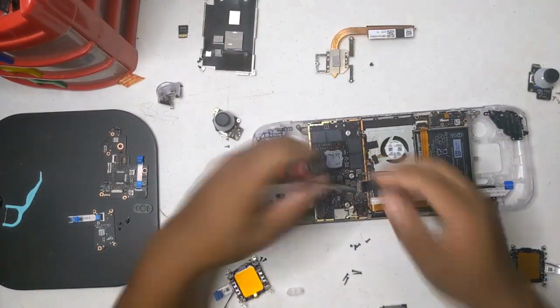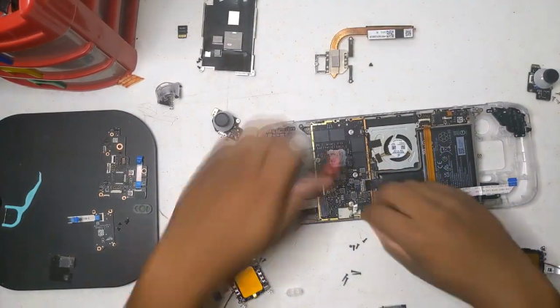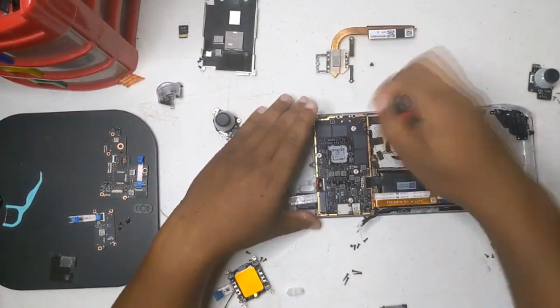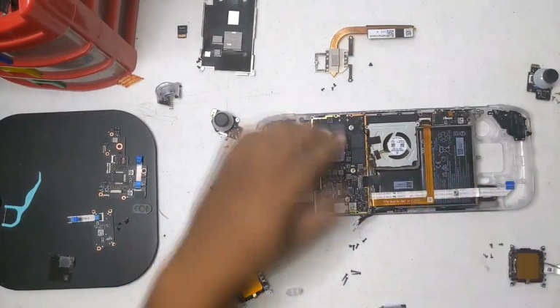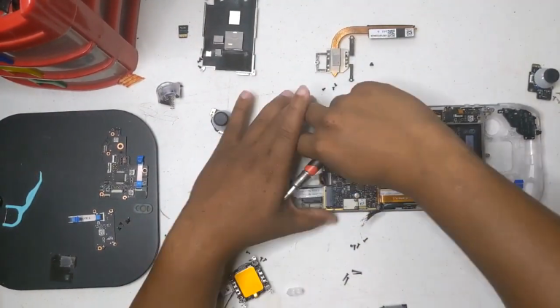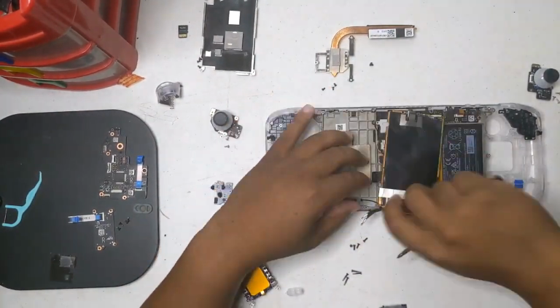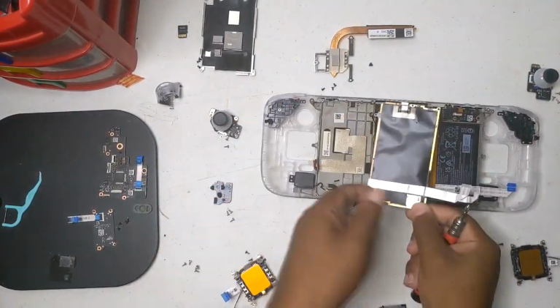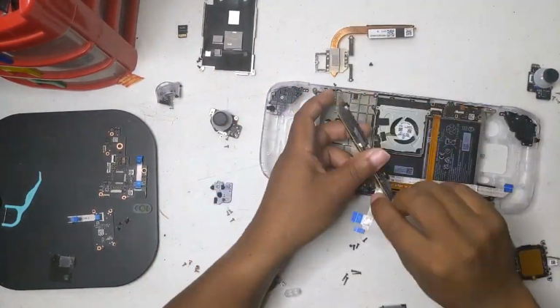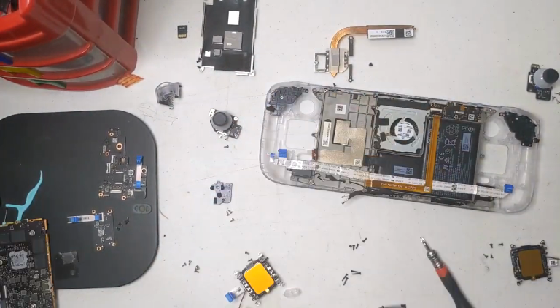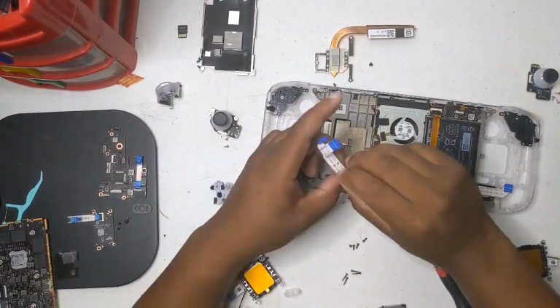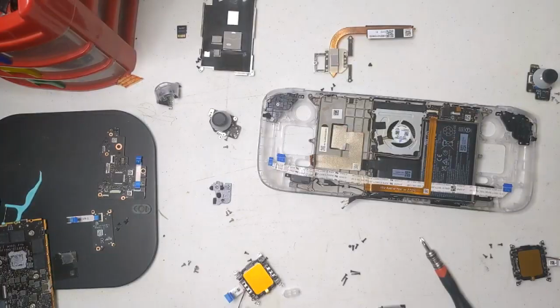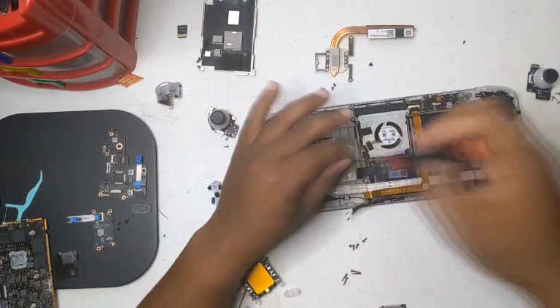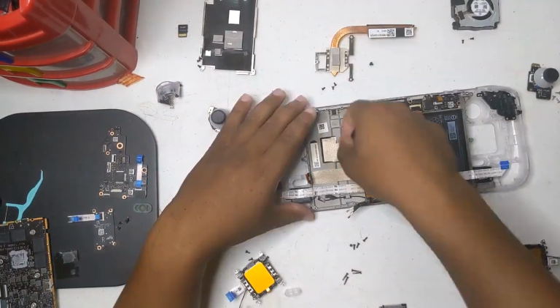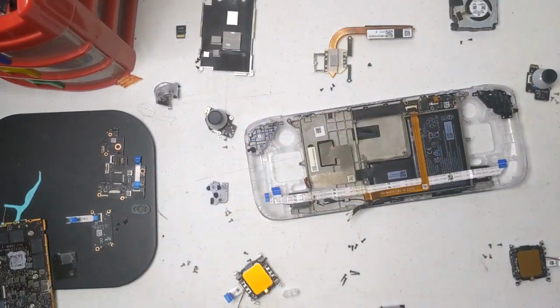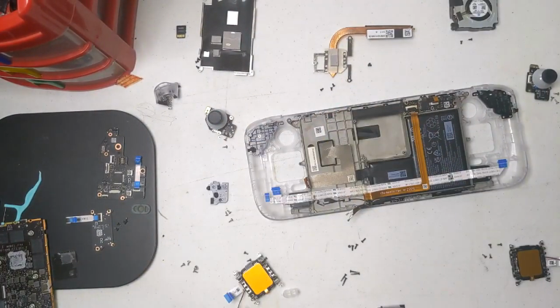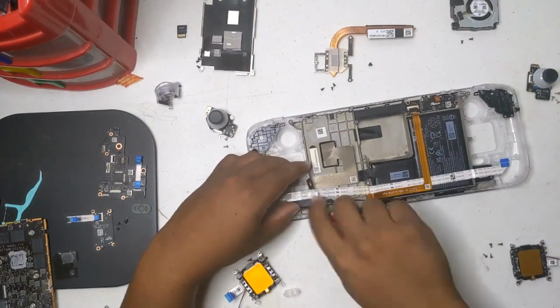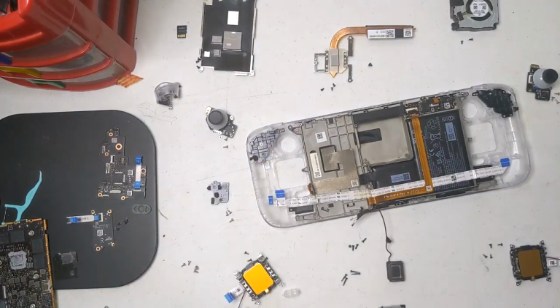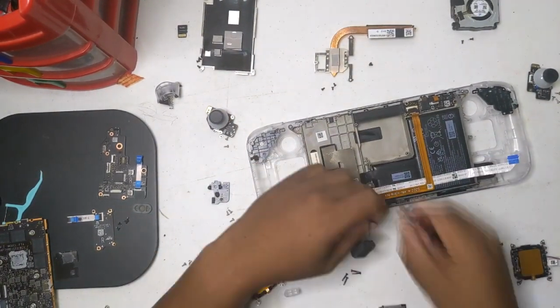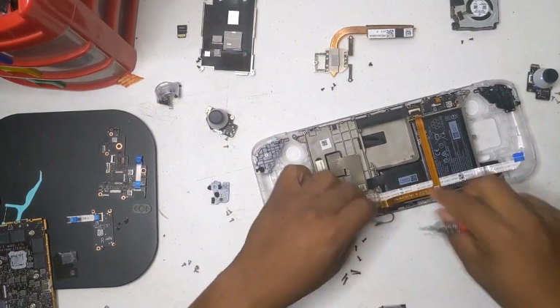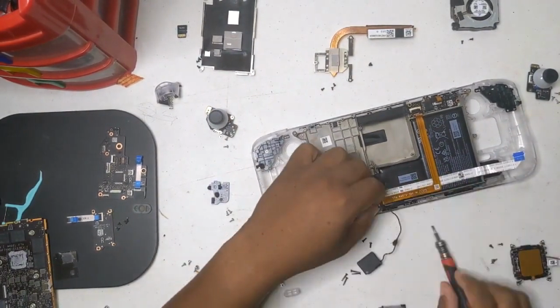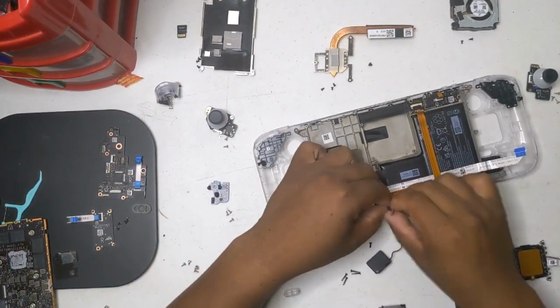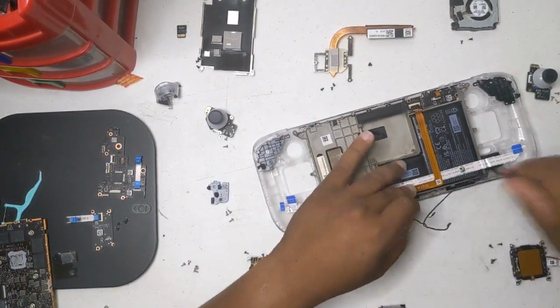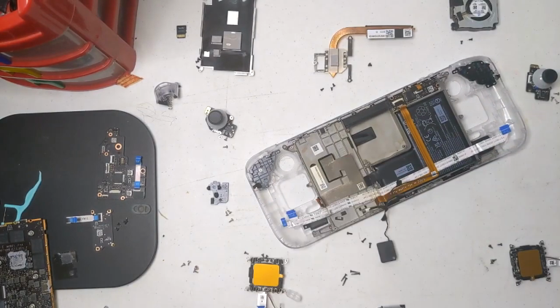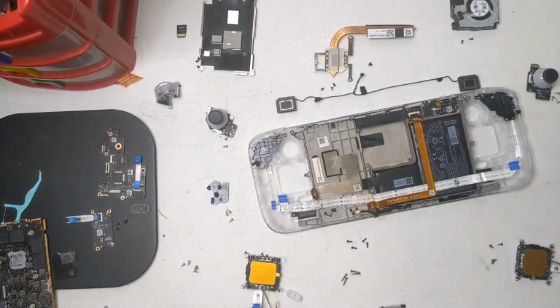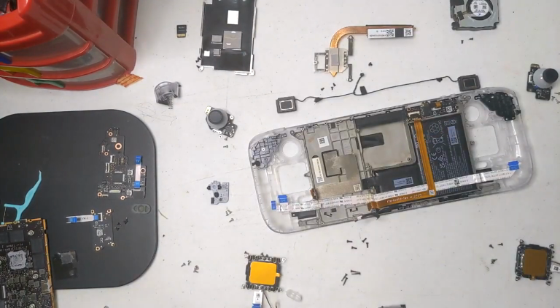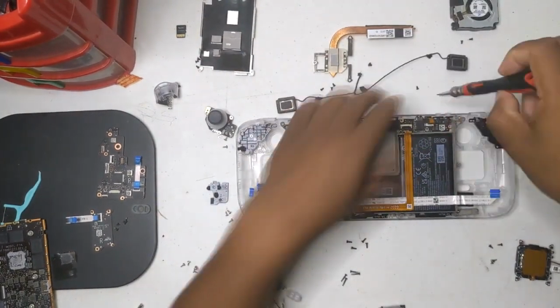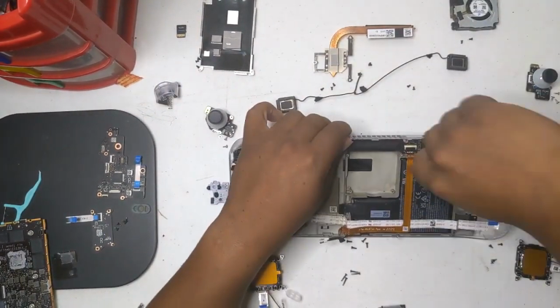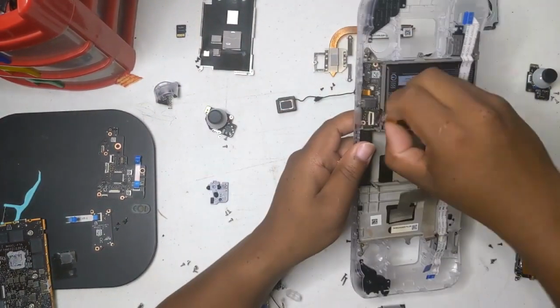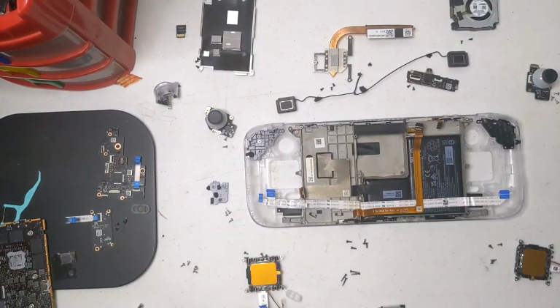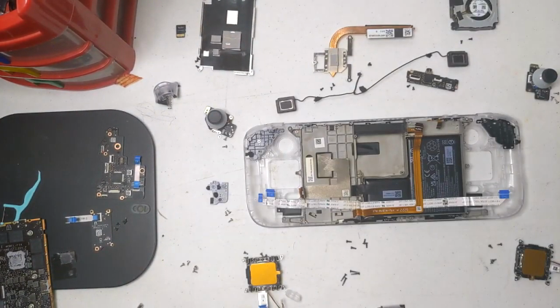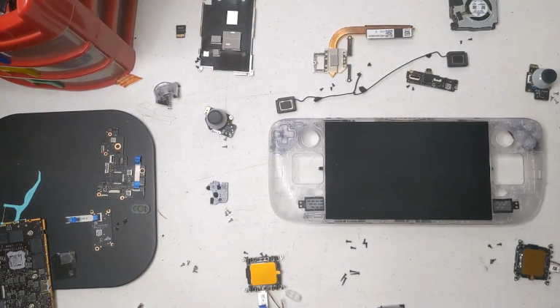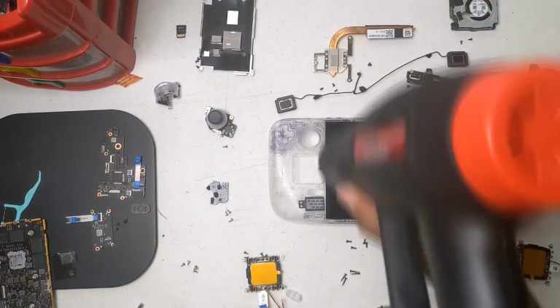Going over what's new: first up is trackpad support for the Legion Go S. If you're using one of those devices, that right-hand trackpad is now fully functional.